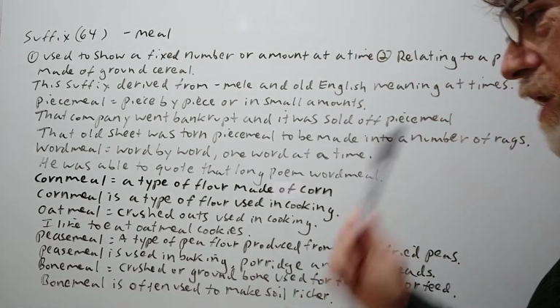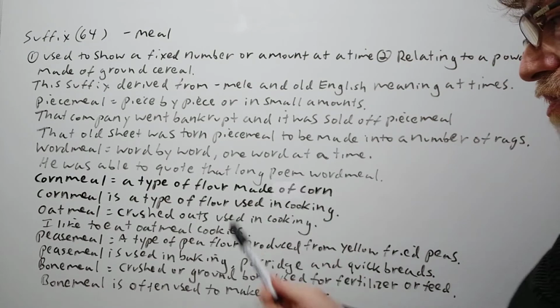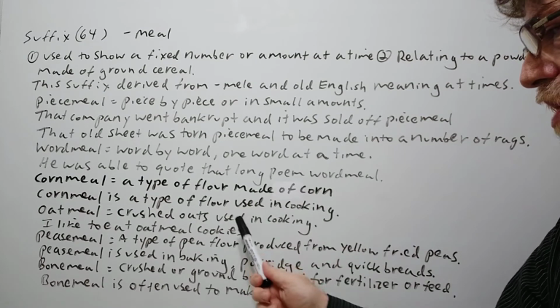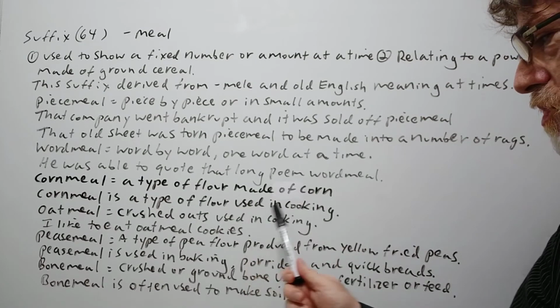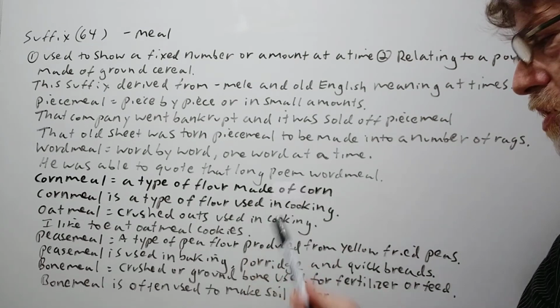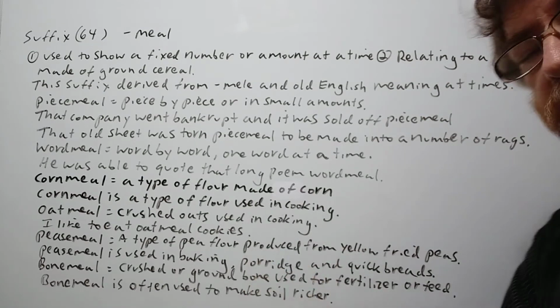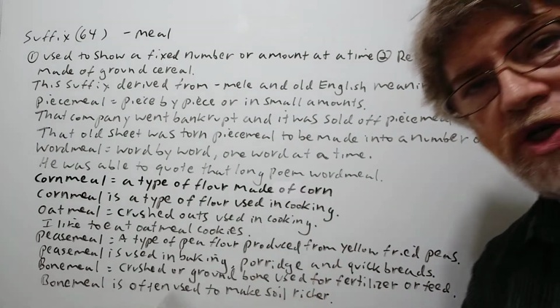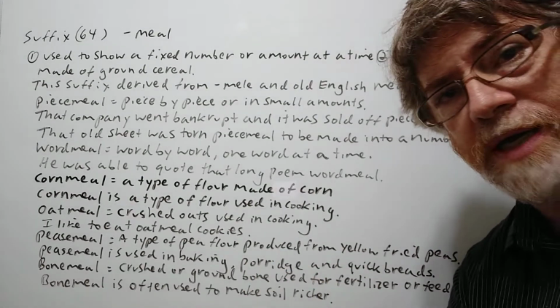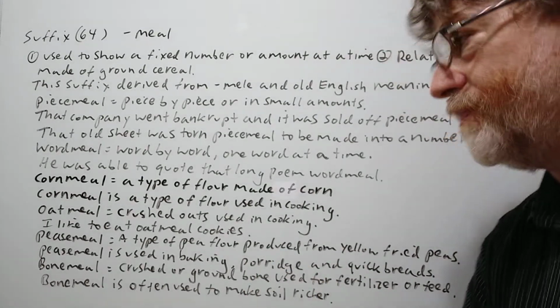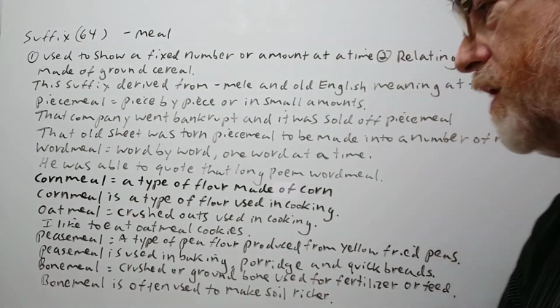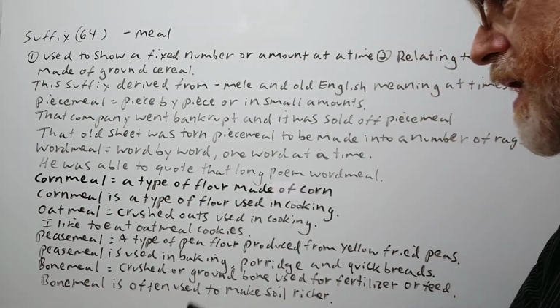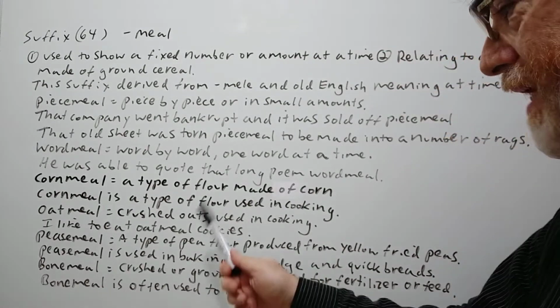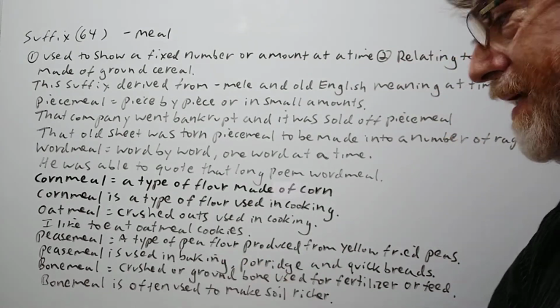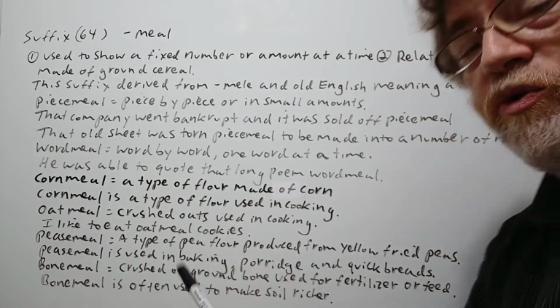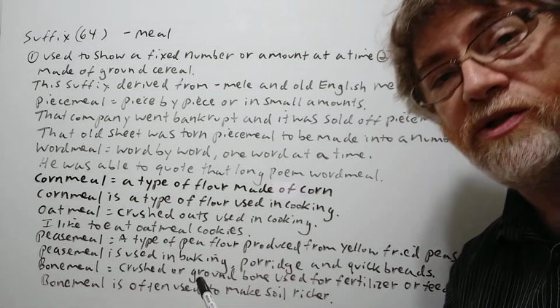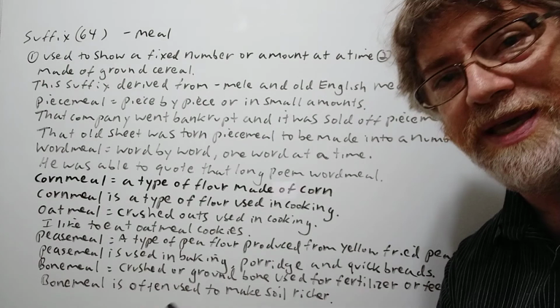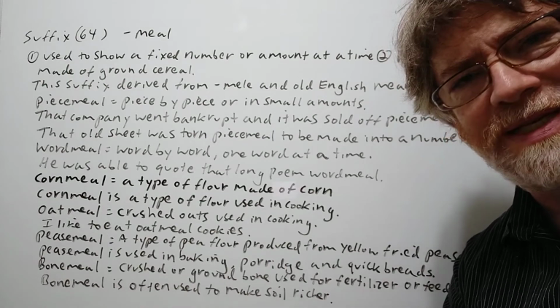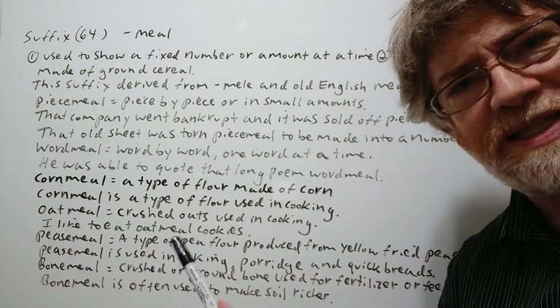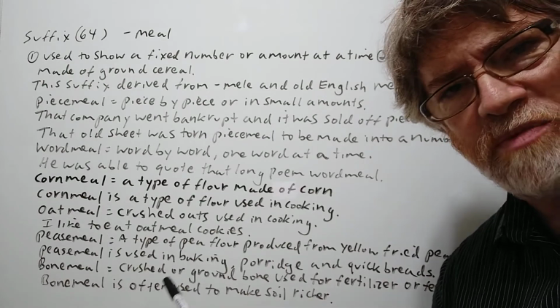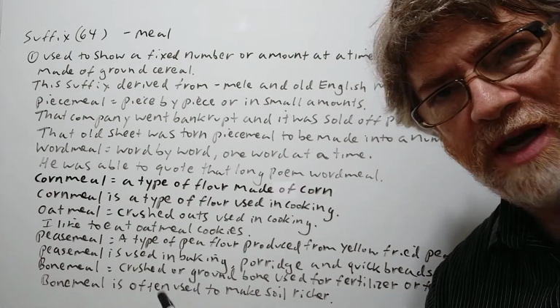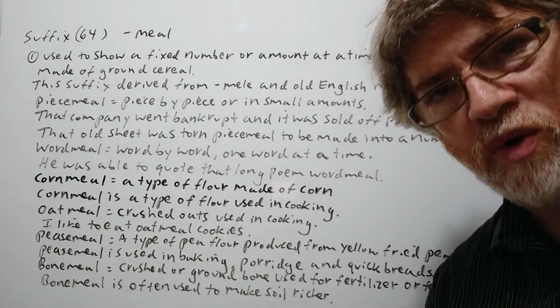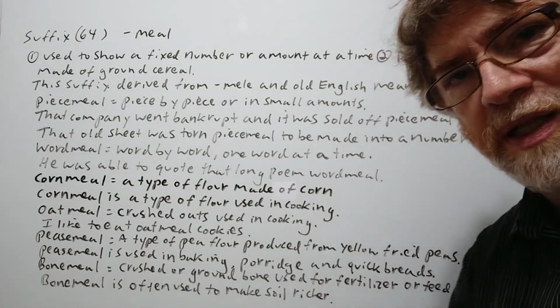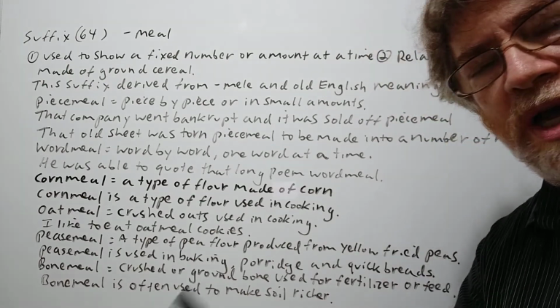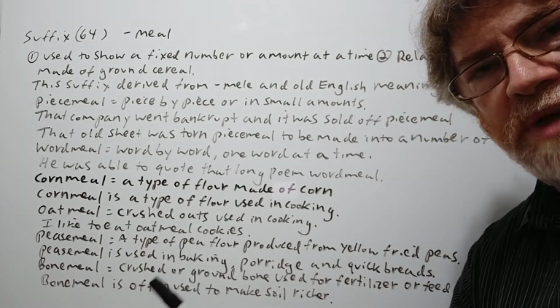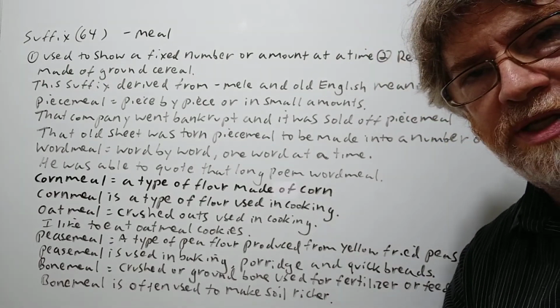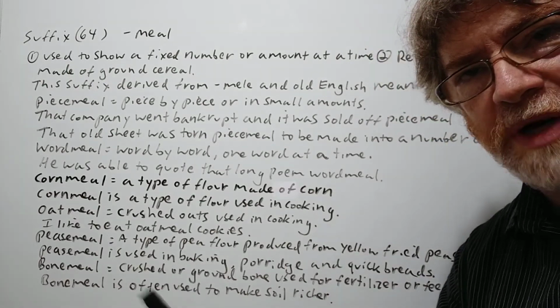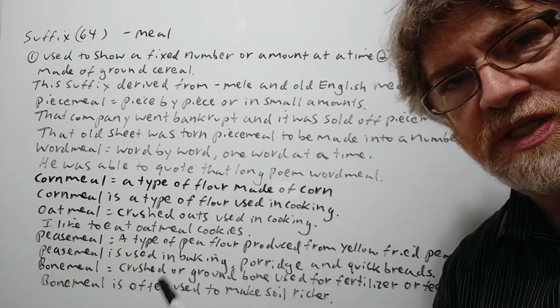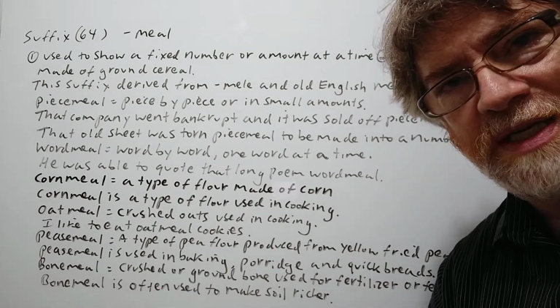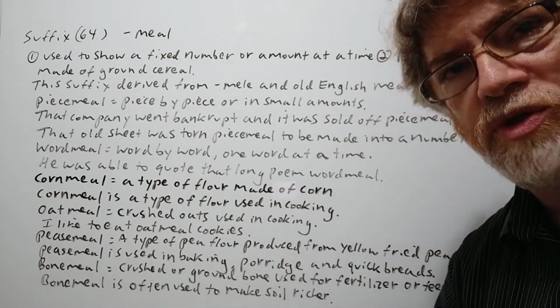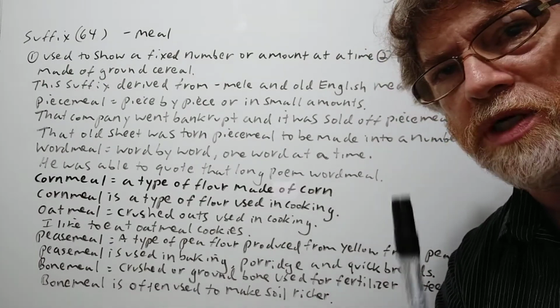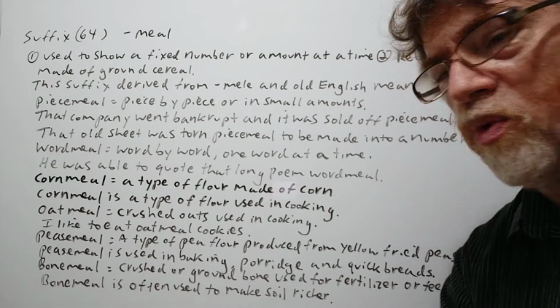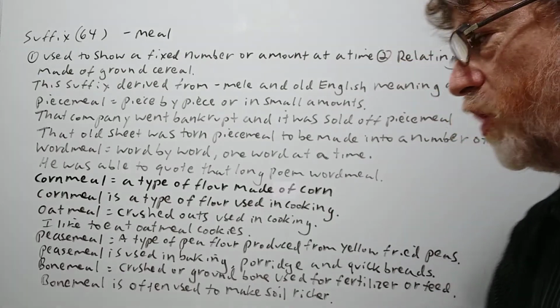'Oatmeal' refers to crushed oats used in cooking. For example: 'I like to eat oatmeal cookies.' There are a lot of things that can be made from oatmeal, and oatmeal is also a good breakfast cereal, especially a warm one.